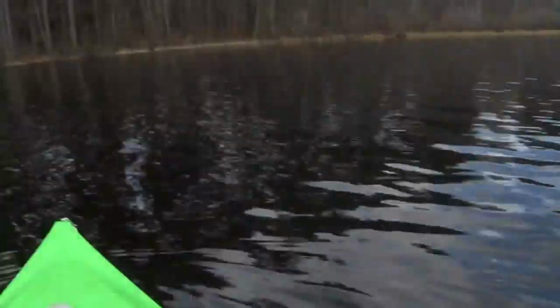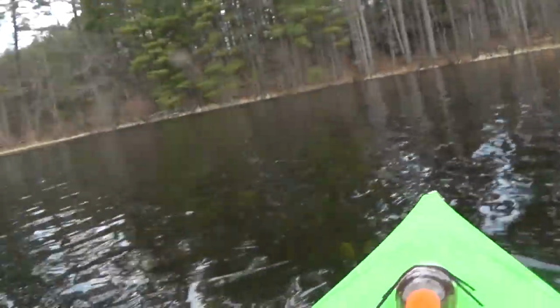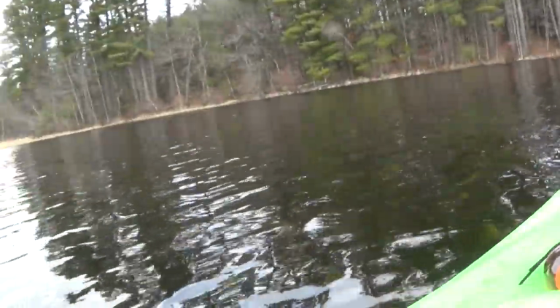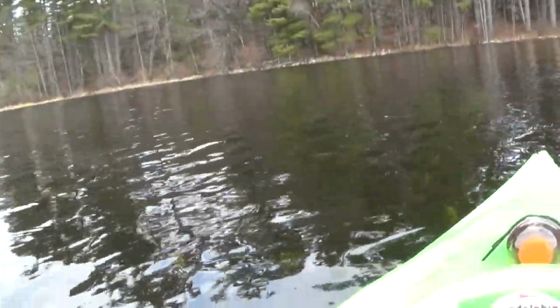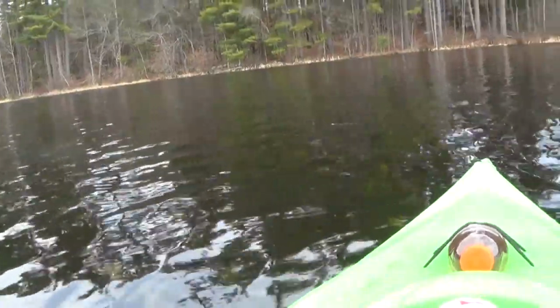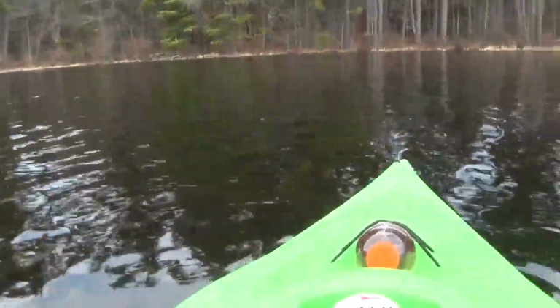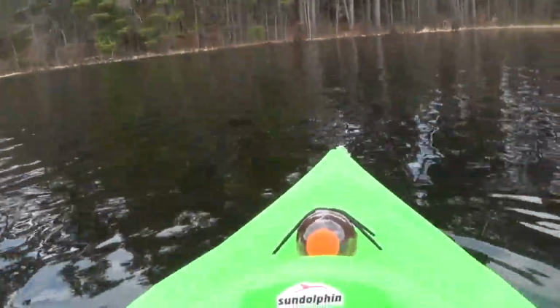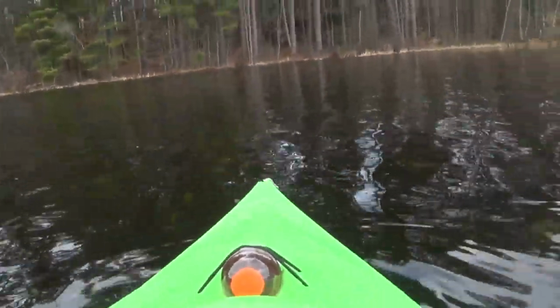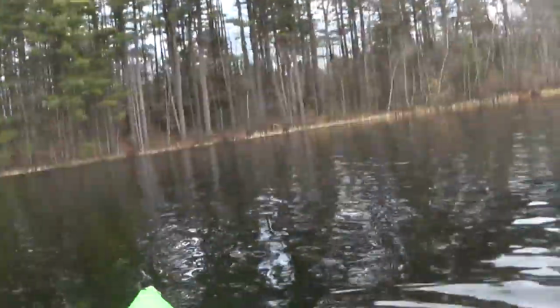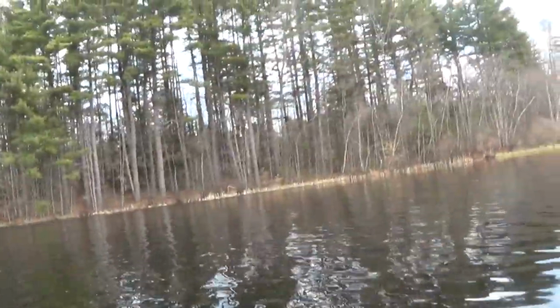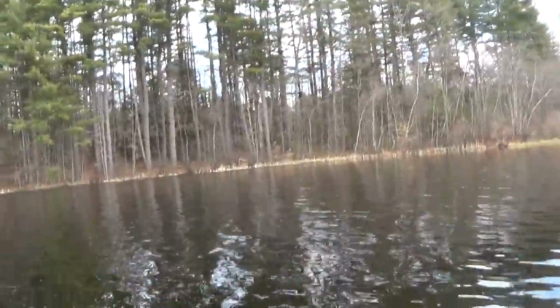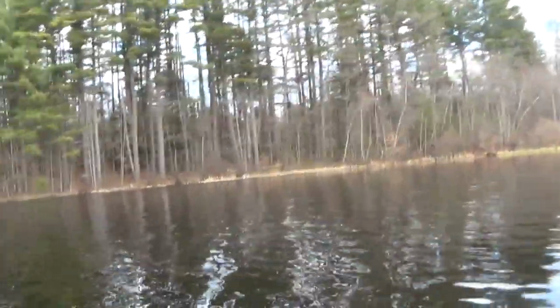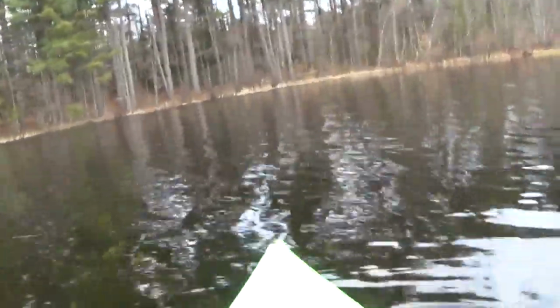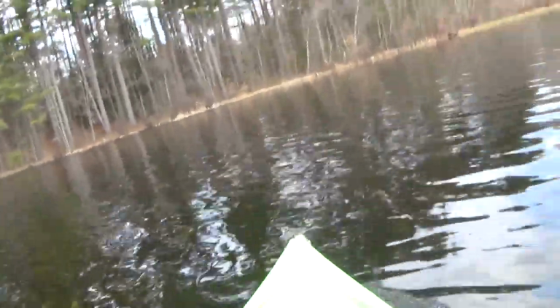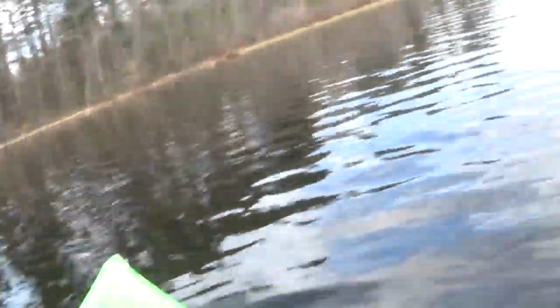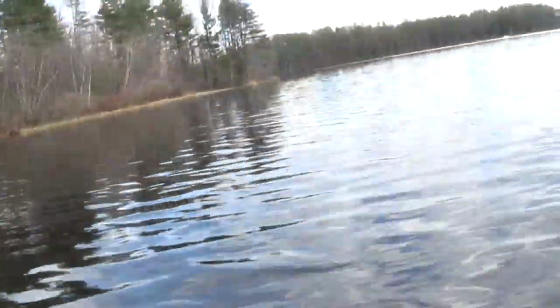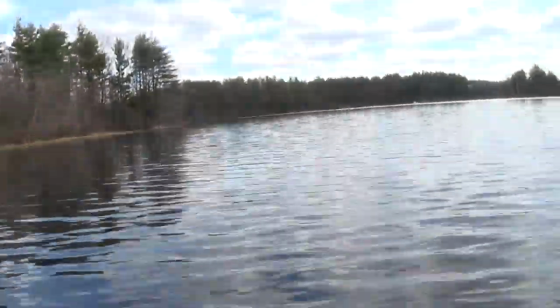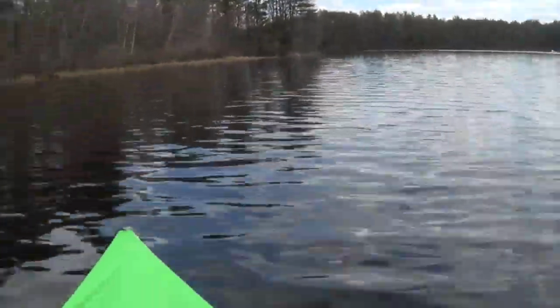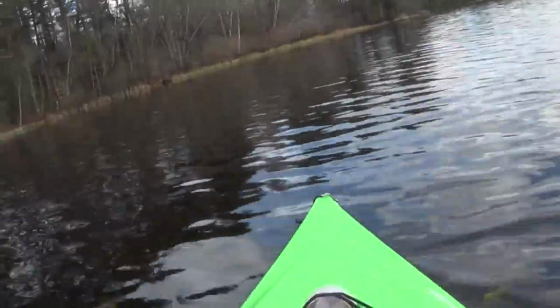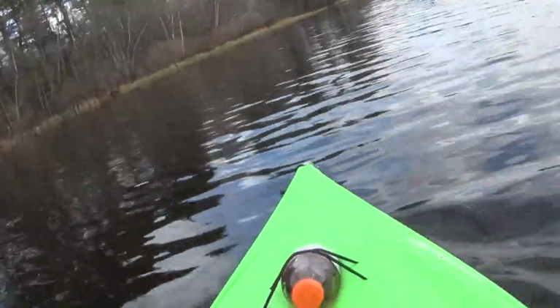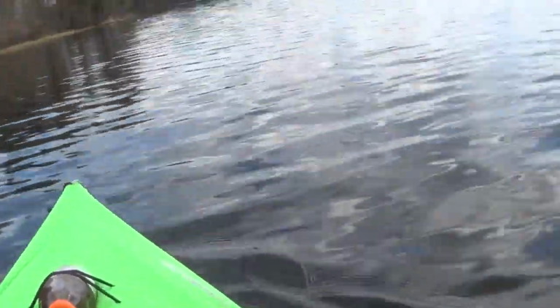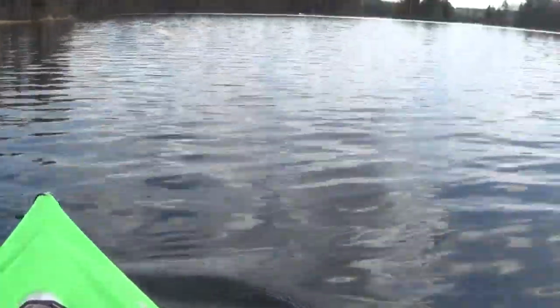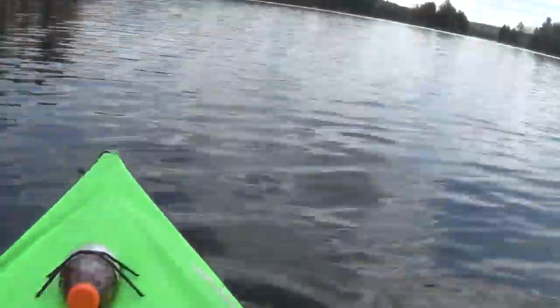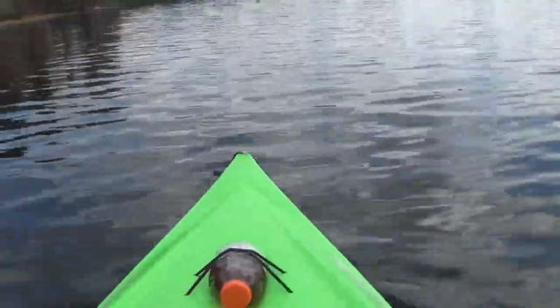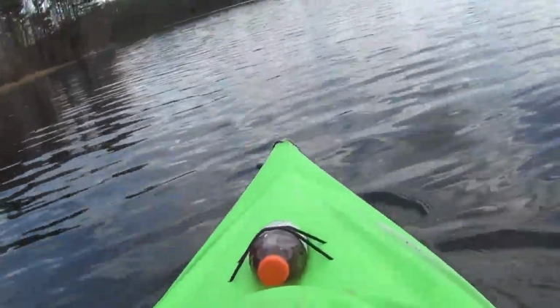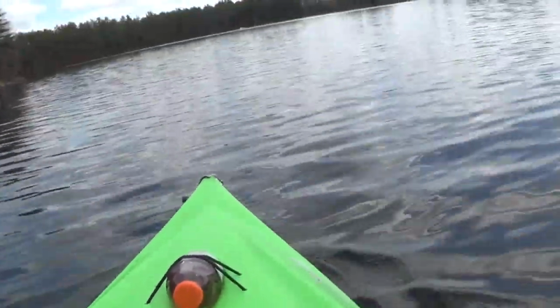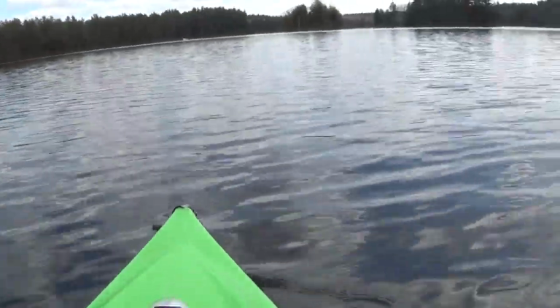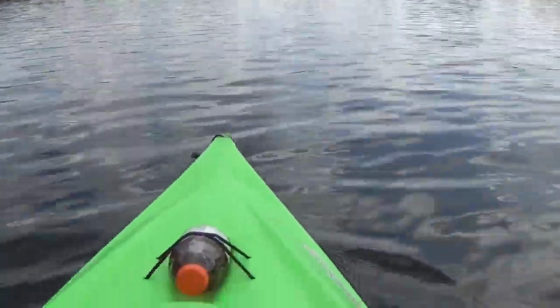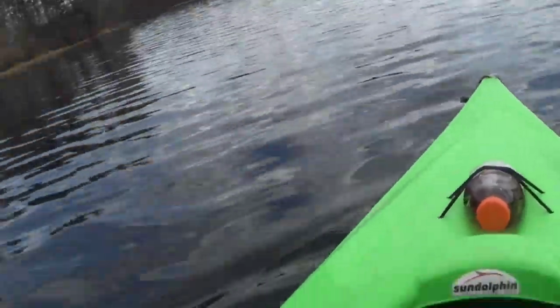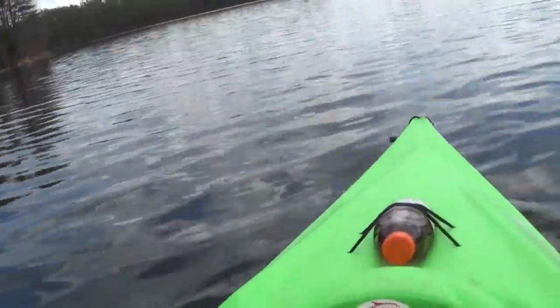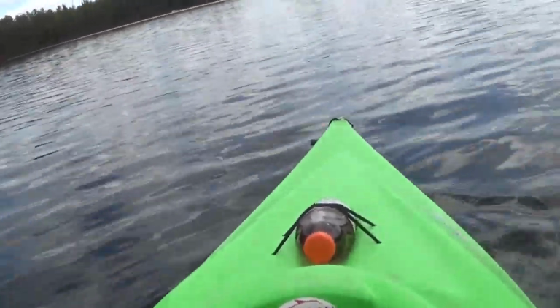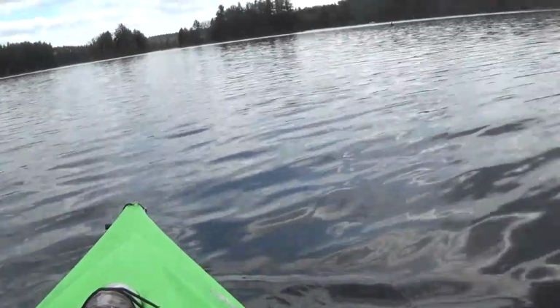I was hoping to maybe see some ice out here because there was some ice the other day, and I thought it would have been nice to be out just when the last little bit of ice is about to melt. But looks like I missed my opportunity — would have had to brave even colder temperatures.